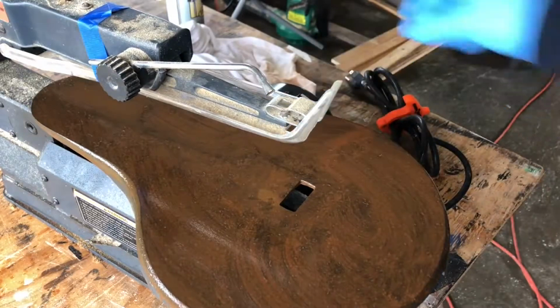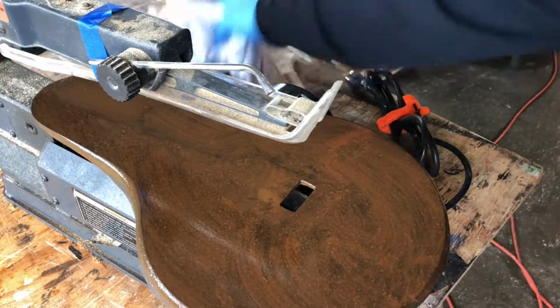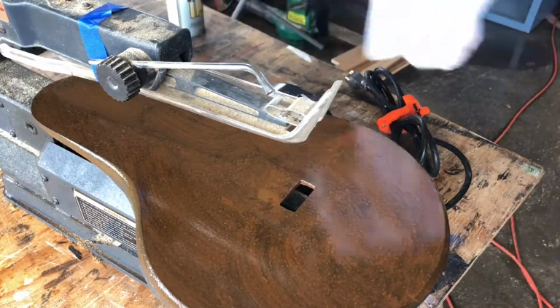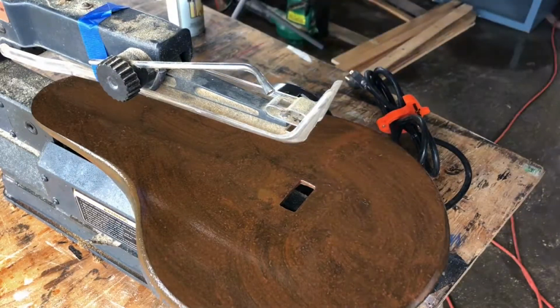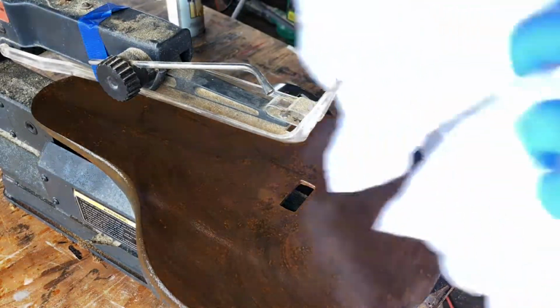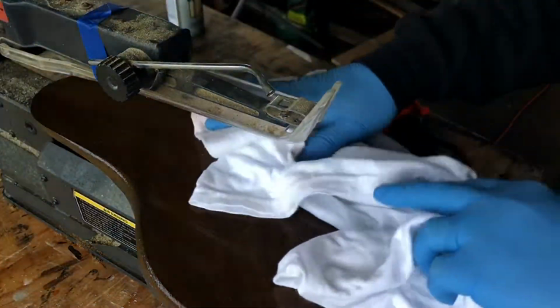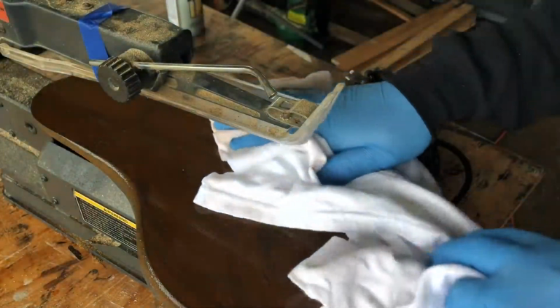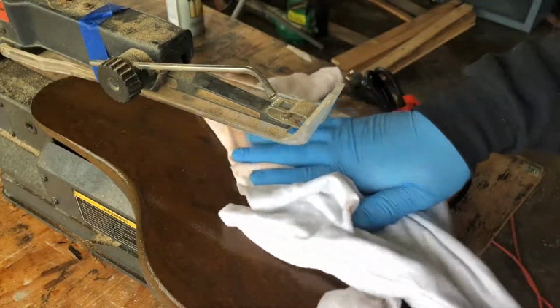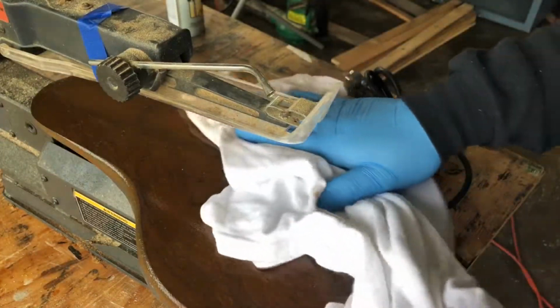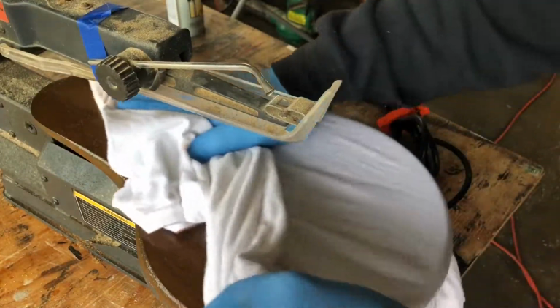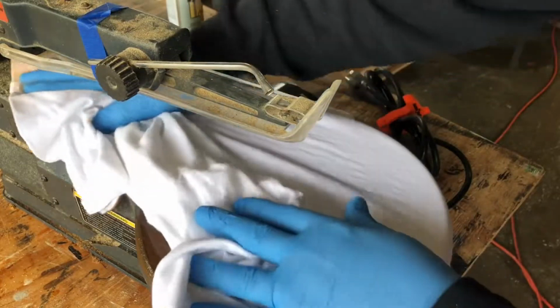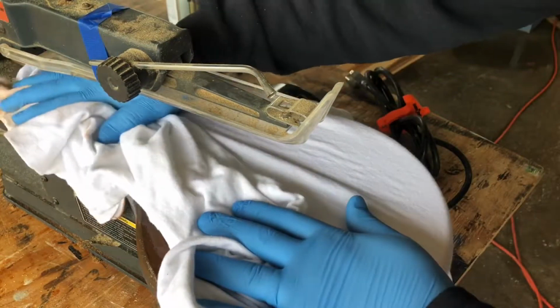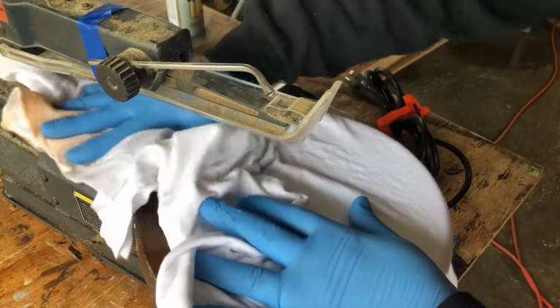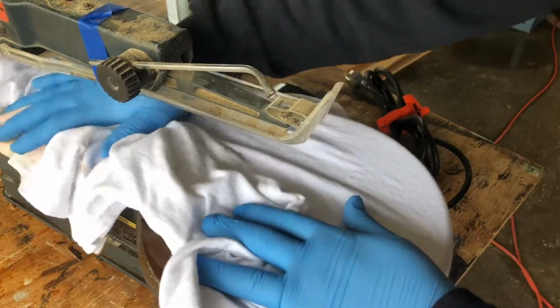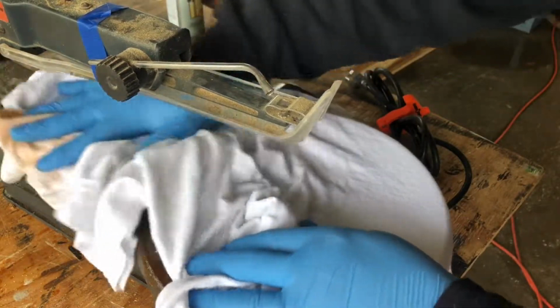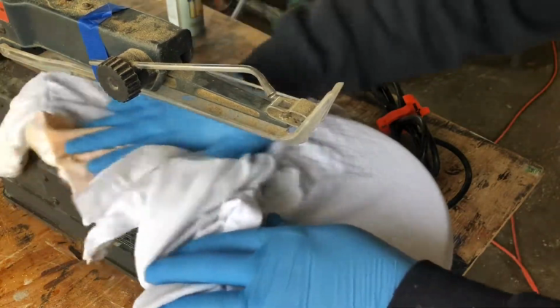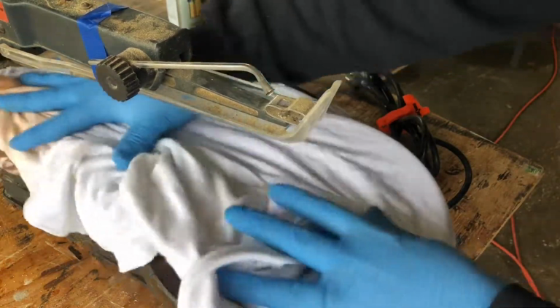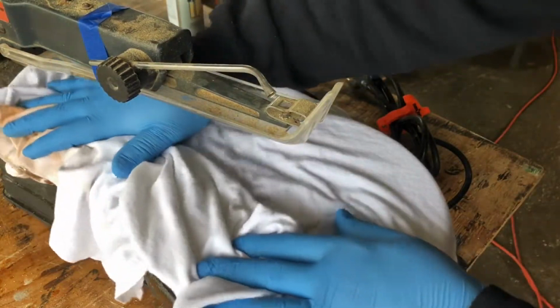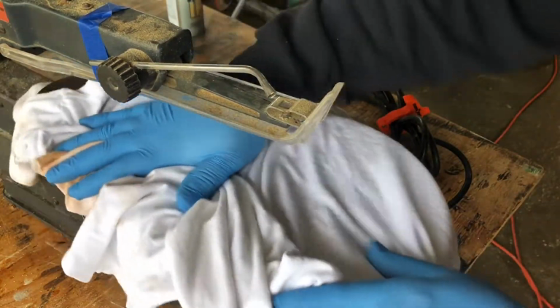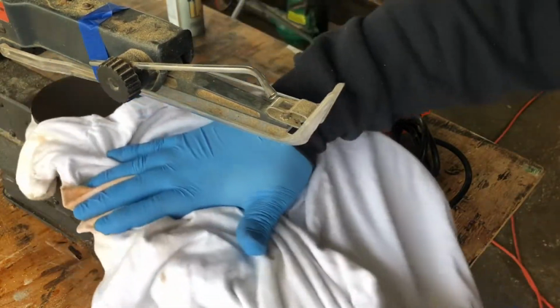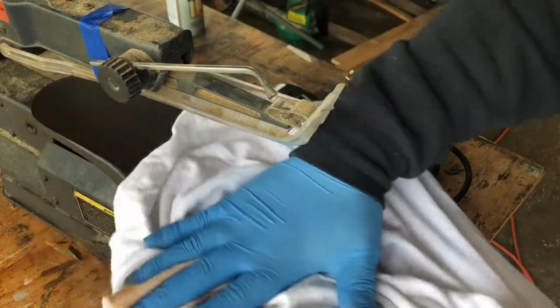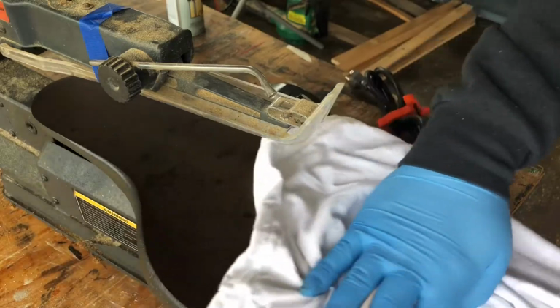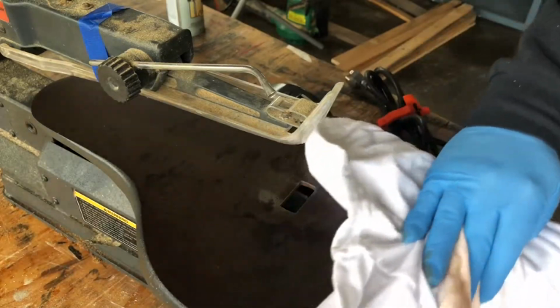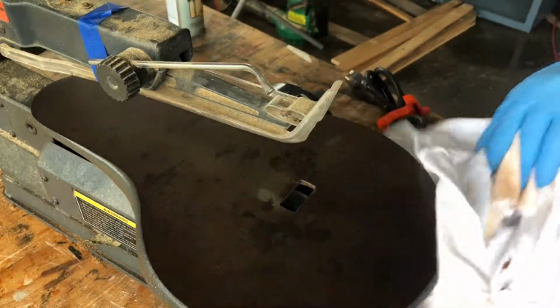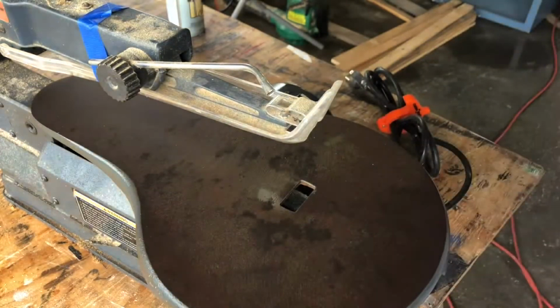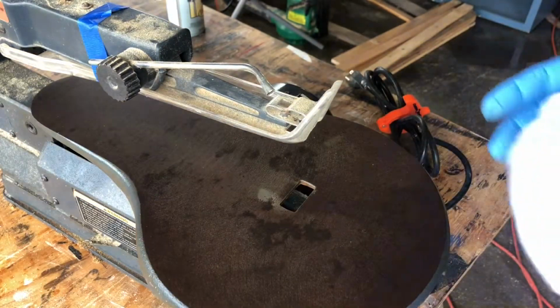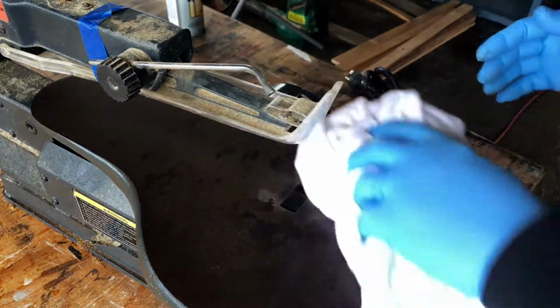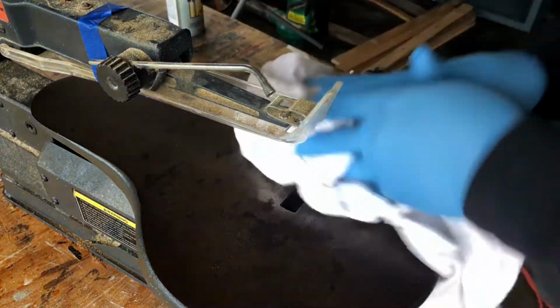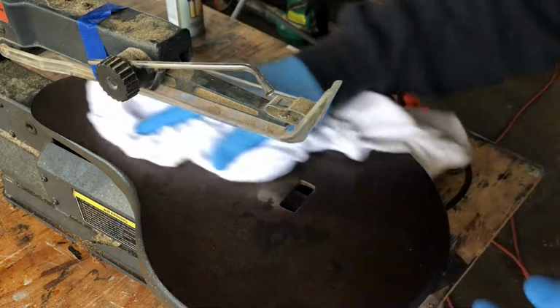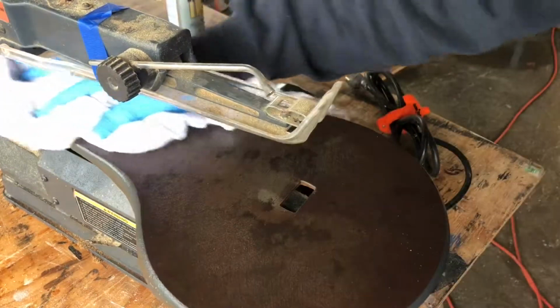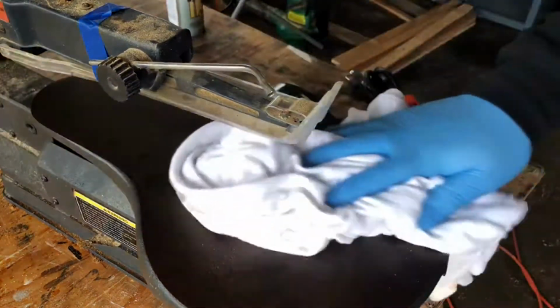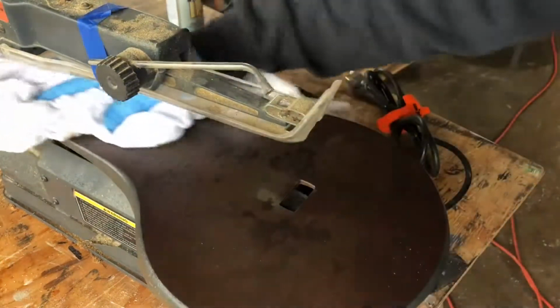Now let's take our cloth and let's just wipe it off. And the big reveal — look at that!